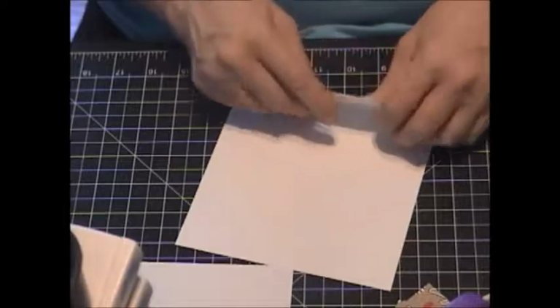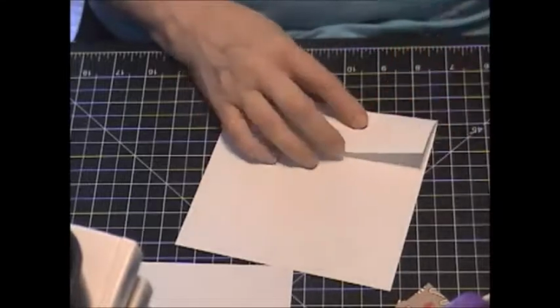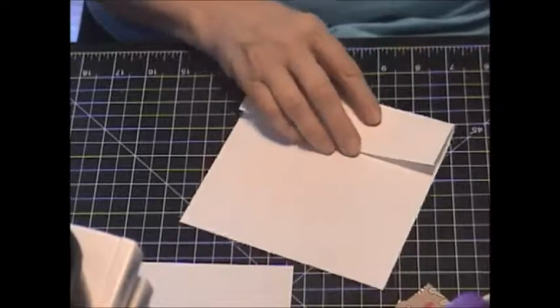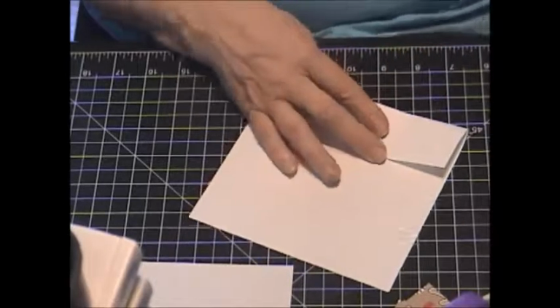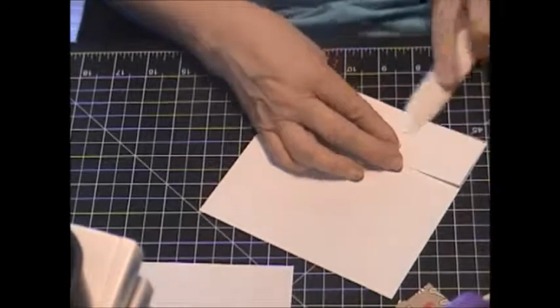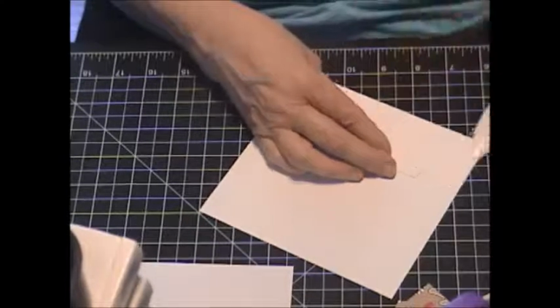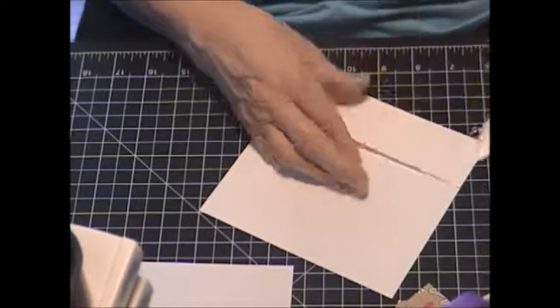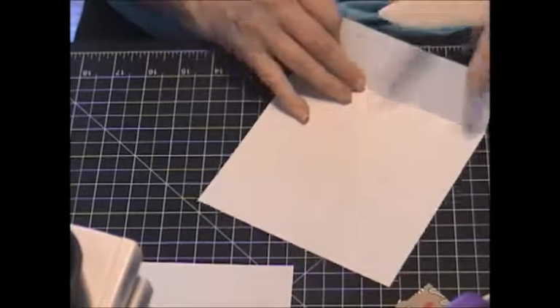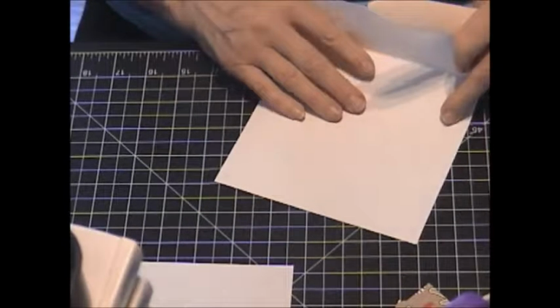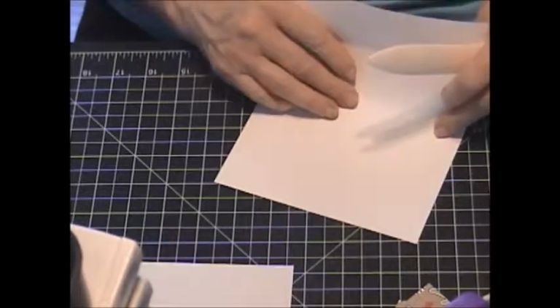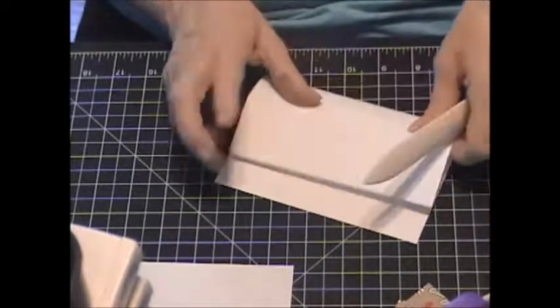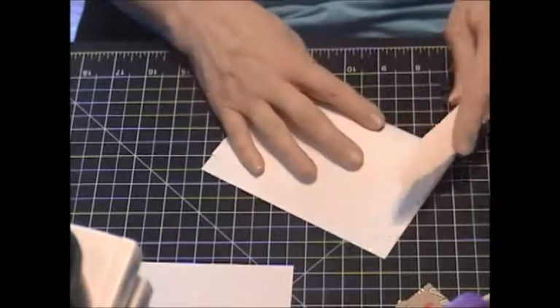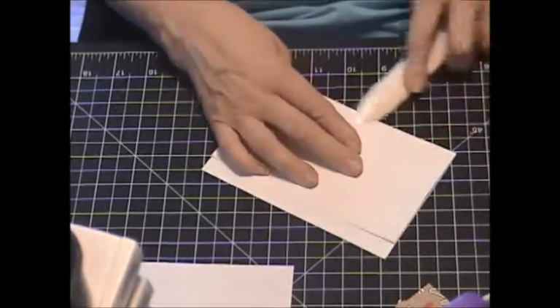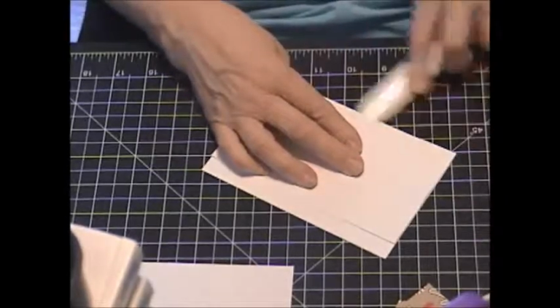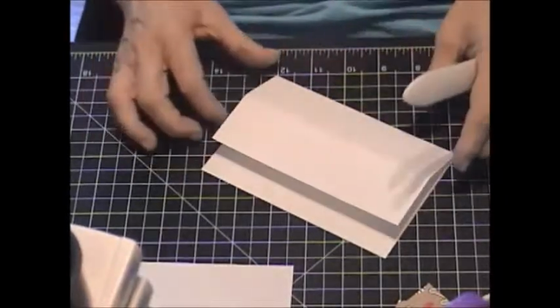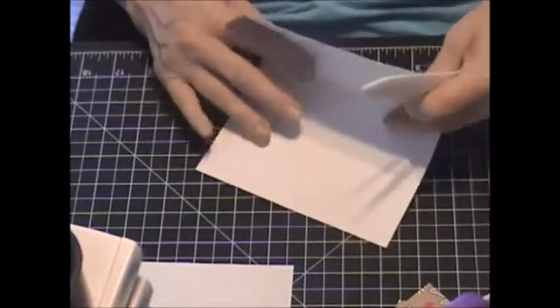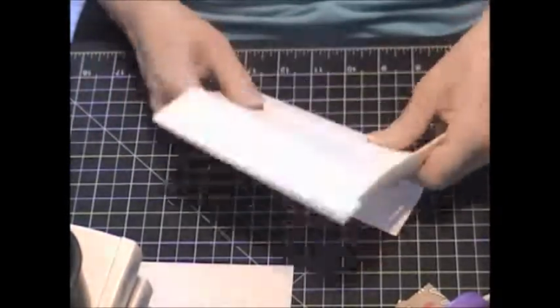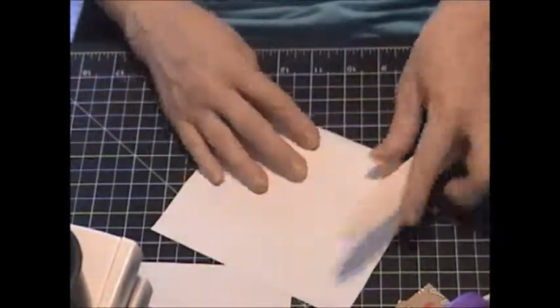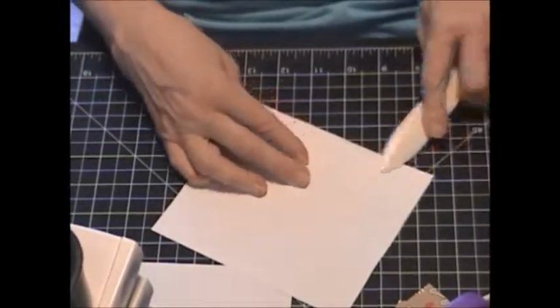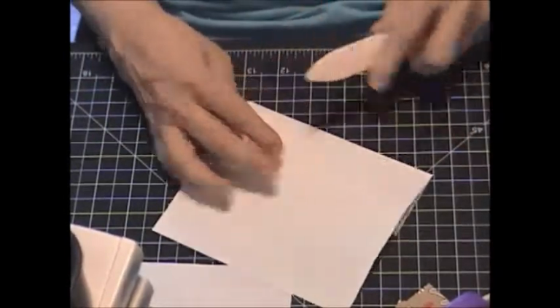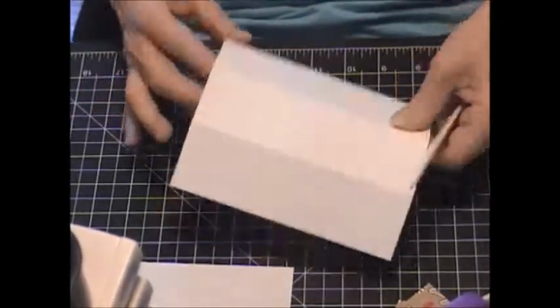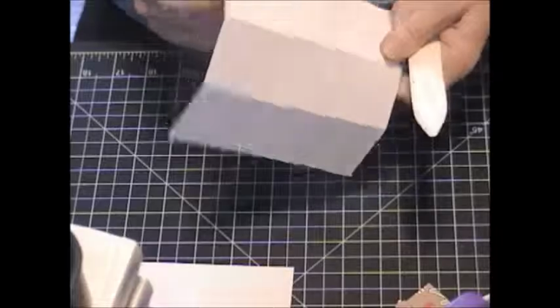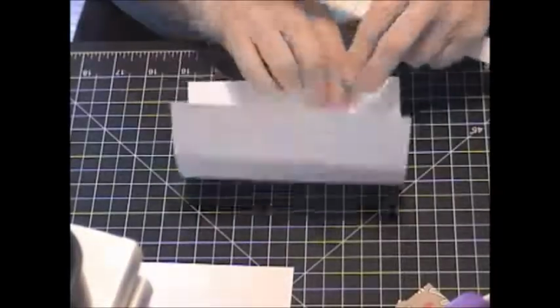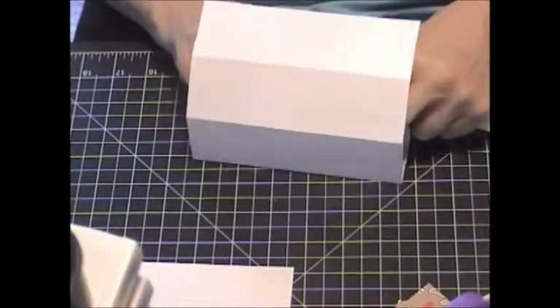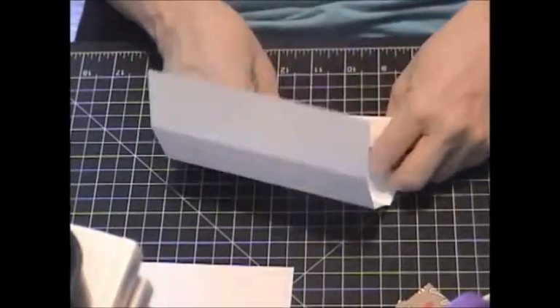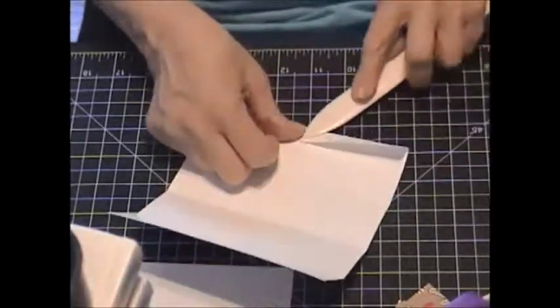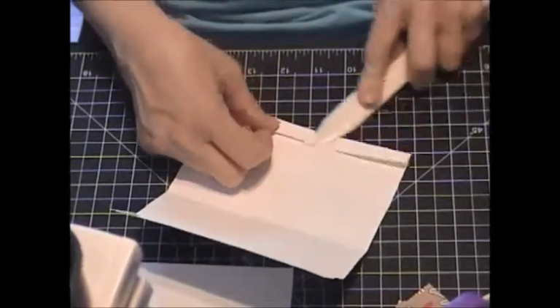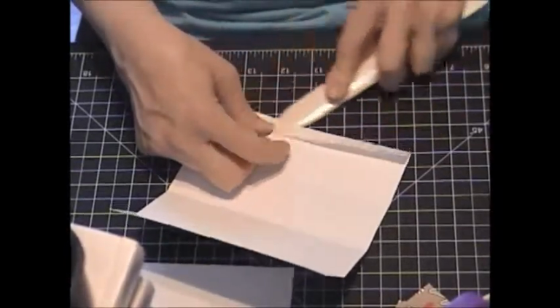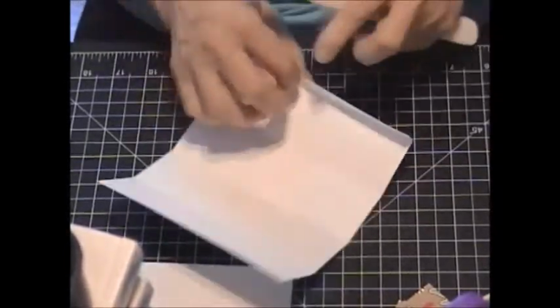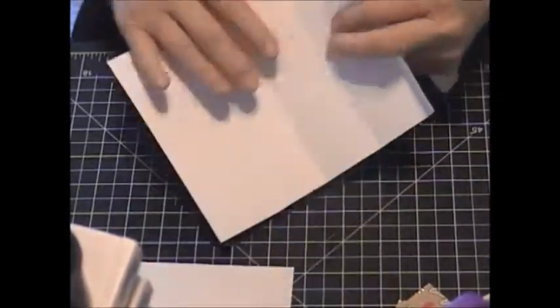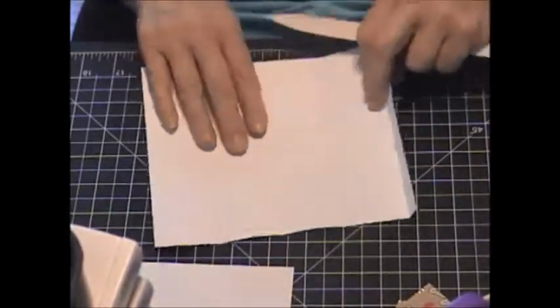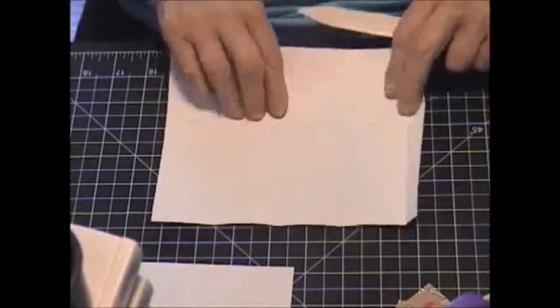Then we're going to take our bone folder and, as they like to say in the UK, varnish the score lines — make them nice and sharp. I don't know why, but I like the UK demonstrators. Maybe it's their accent.